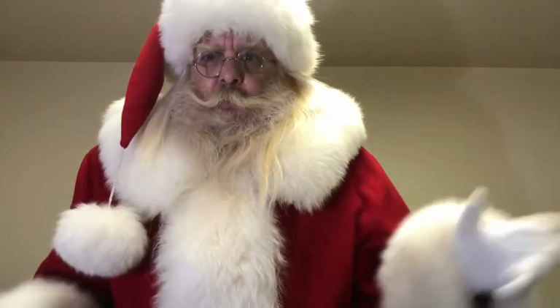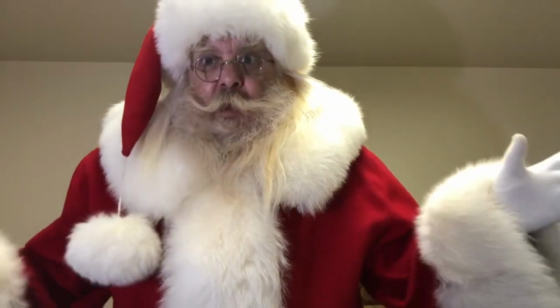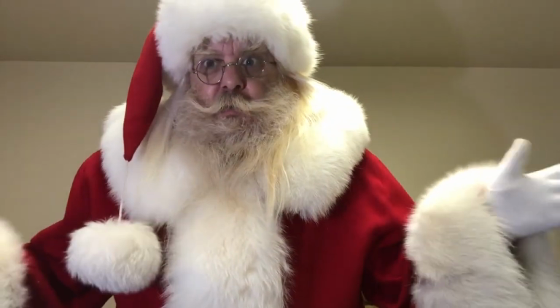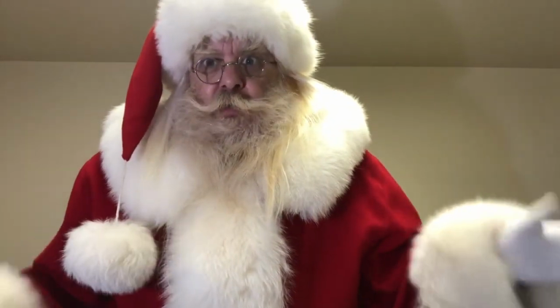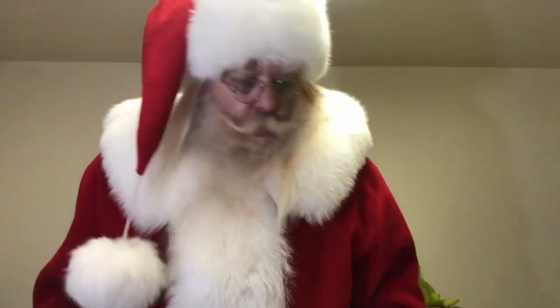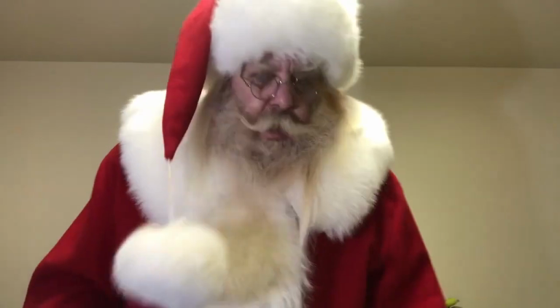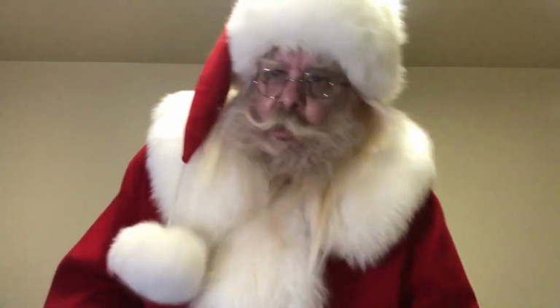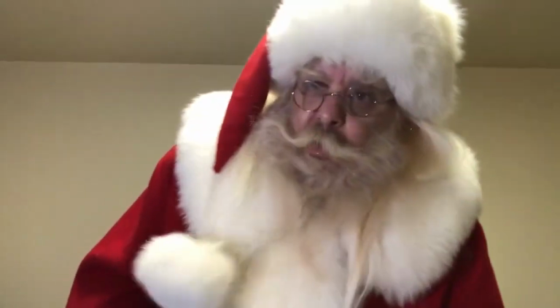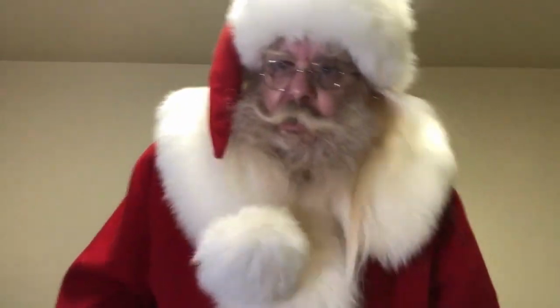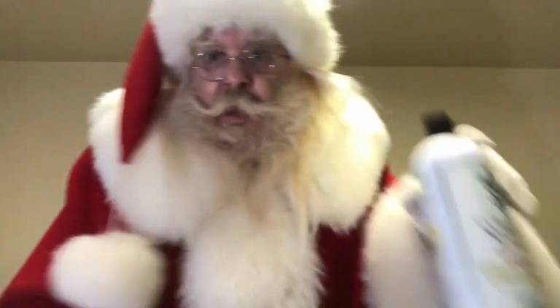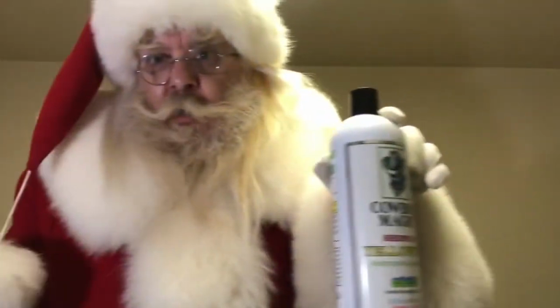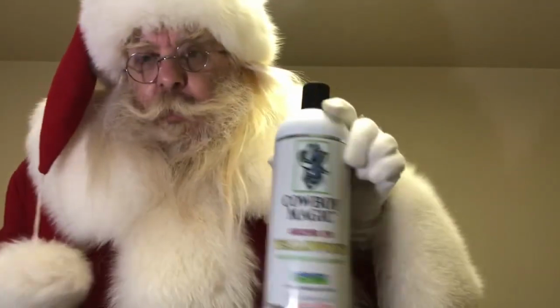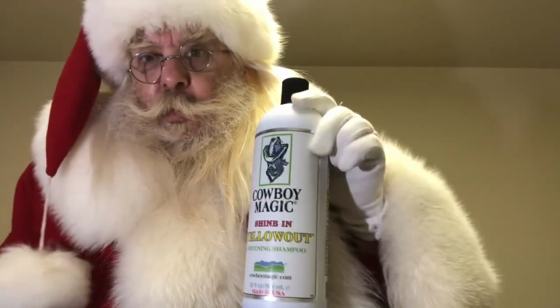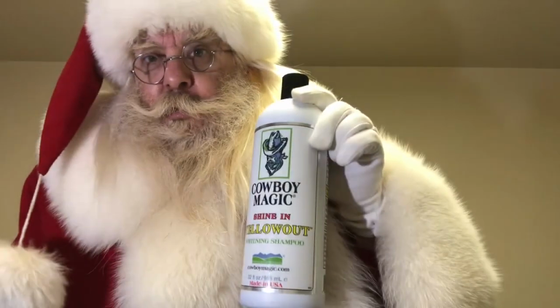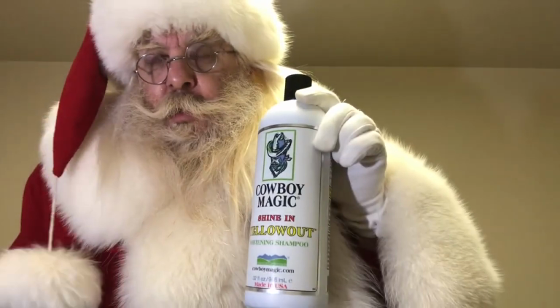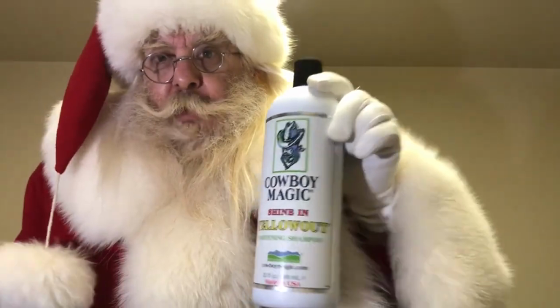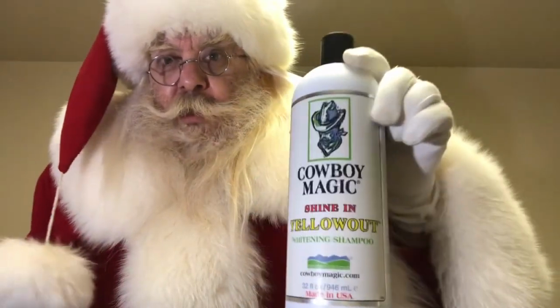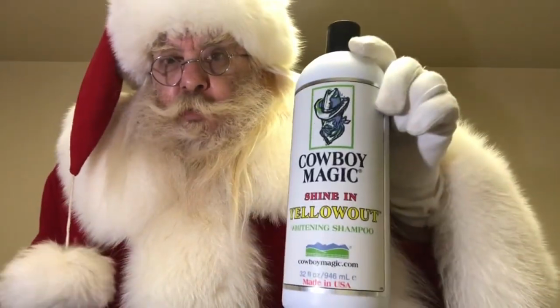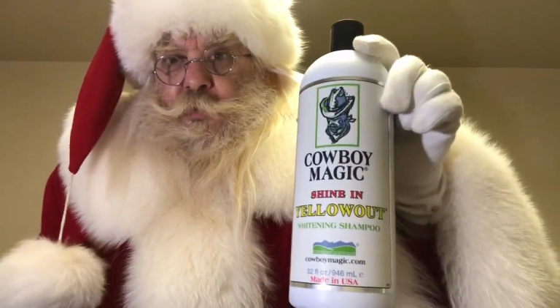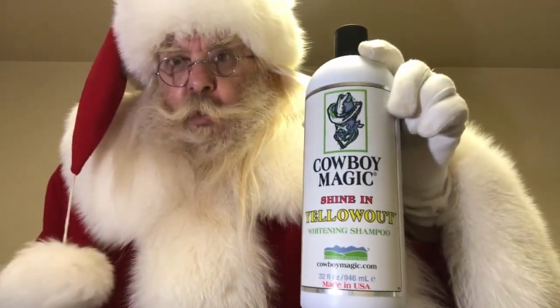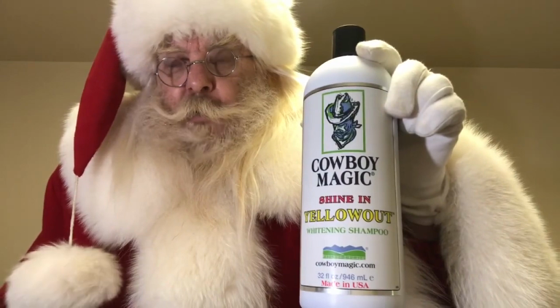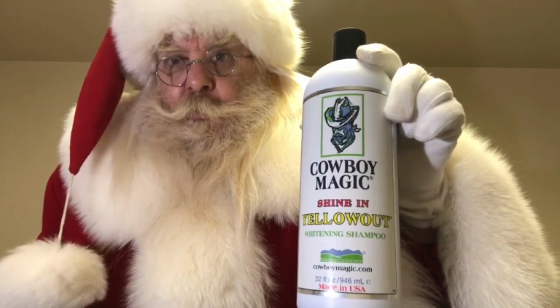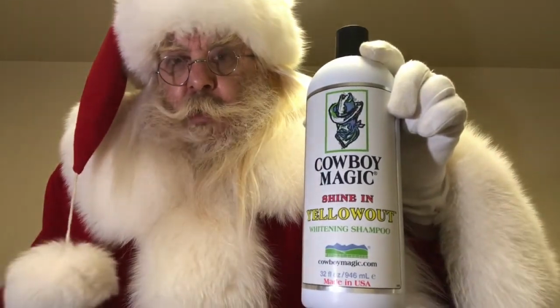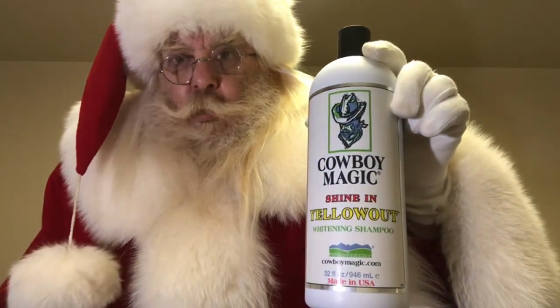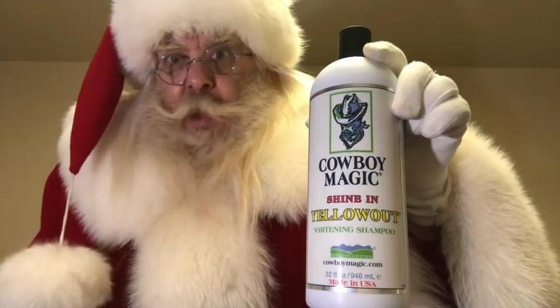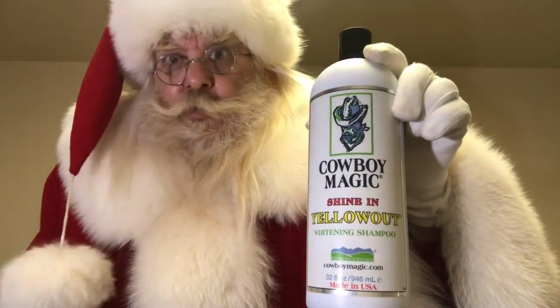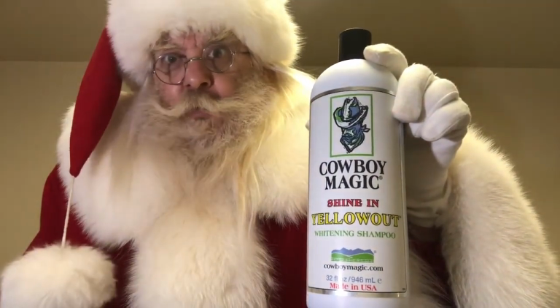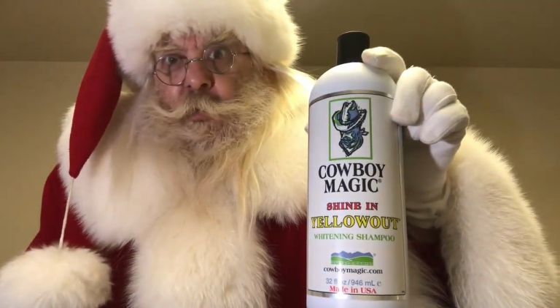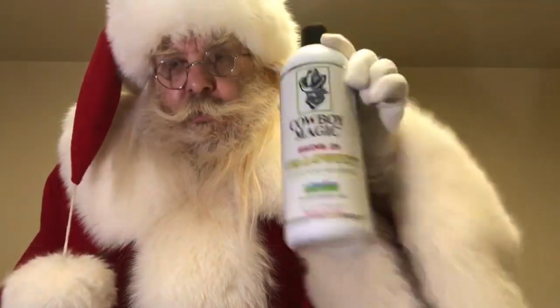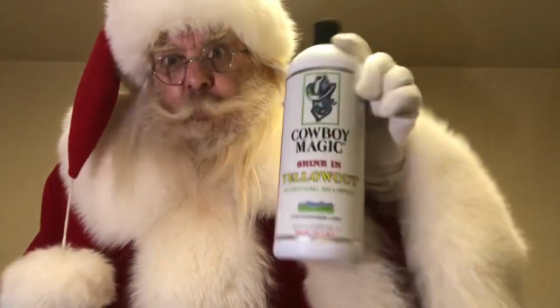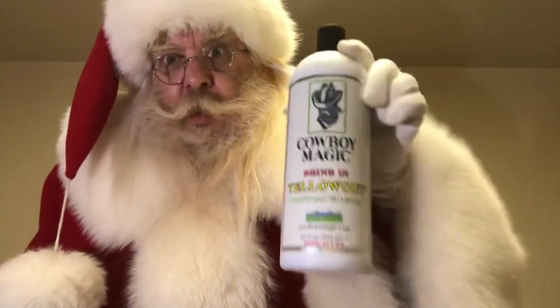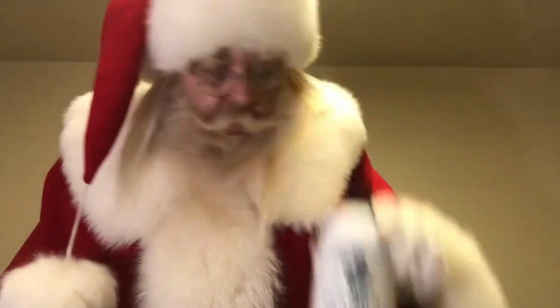But because their horses are so big, they need a big bottle of shampoo. If they ended up using smaller bottles, the cowboys couldn't afford it, so they had to make big bottles.